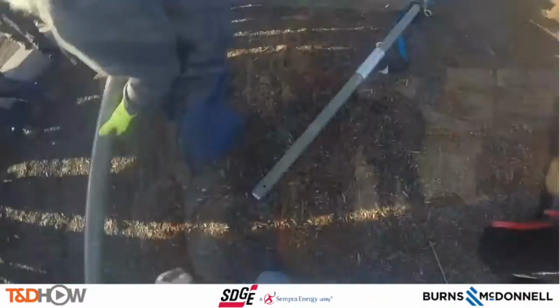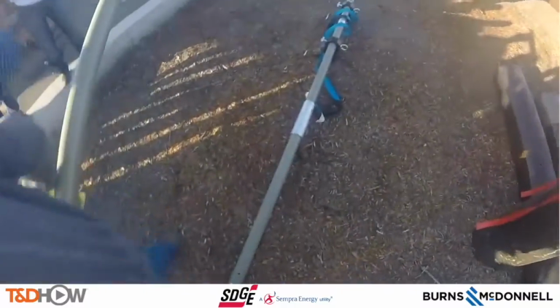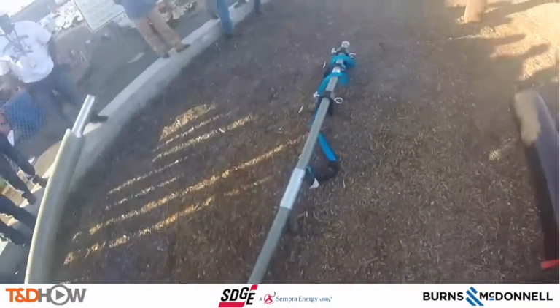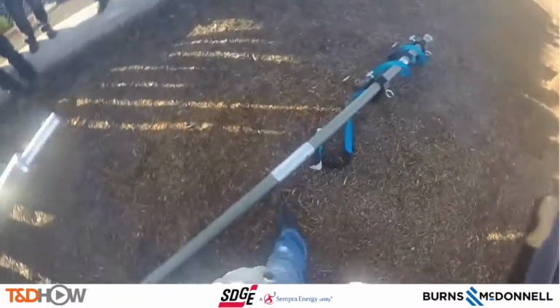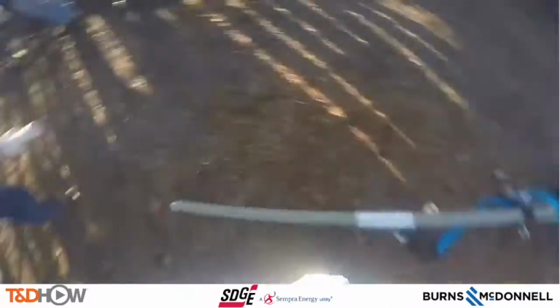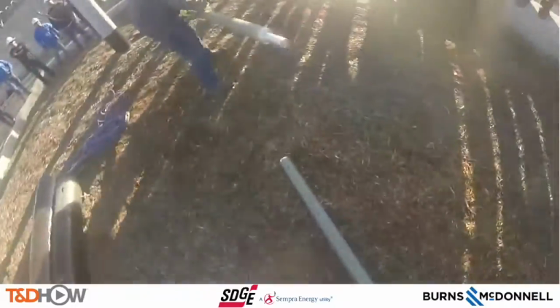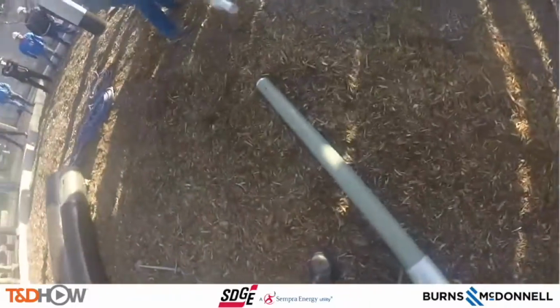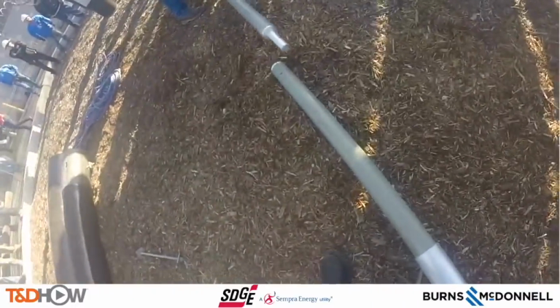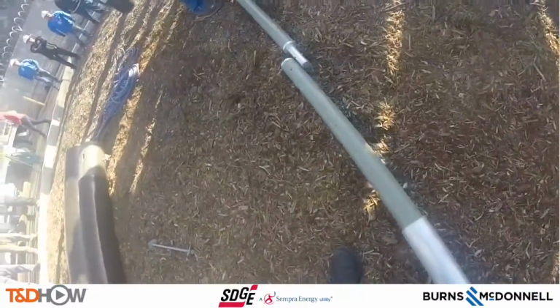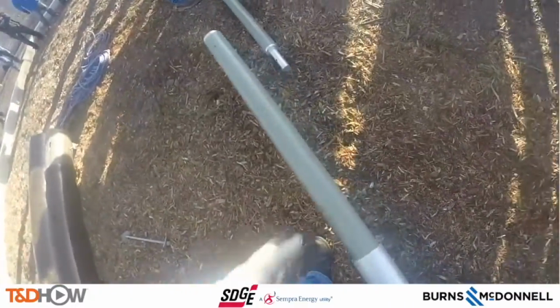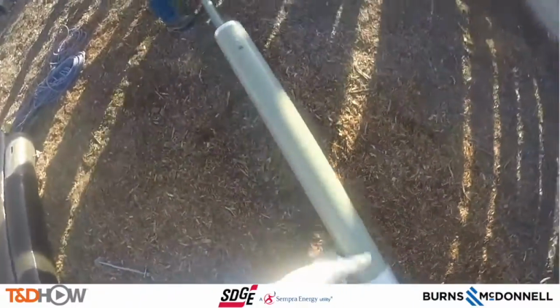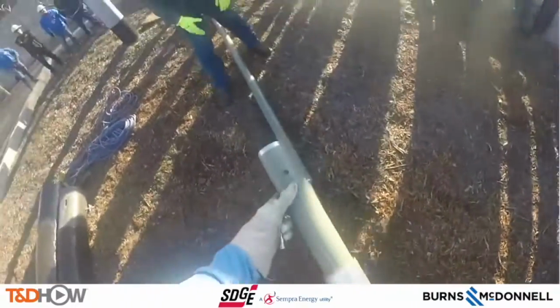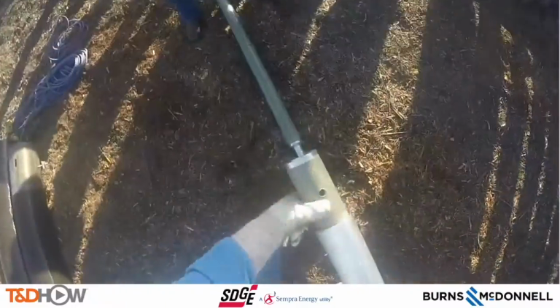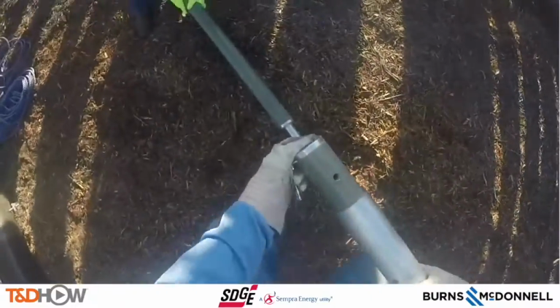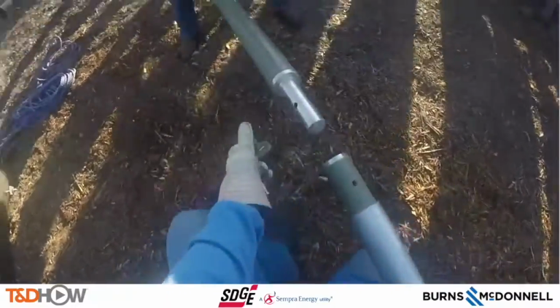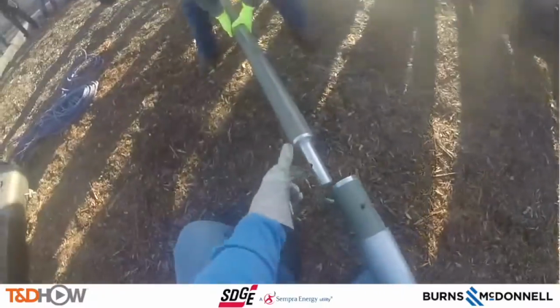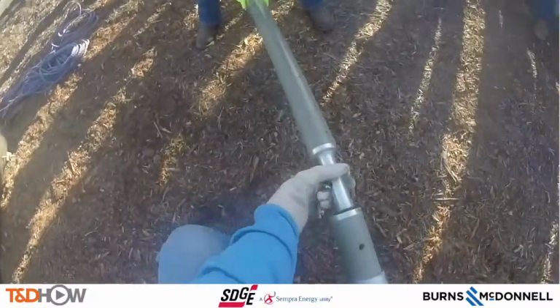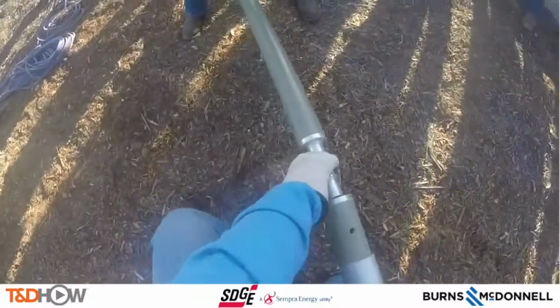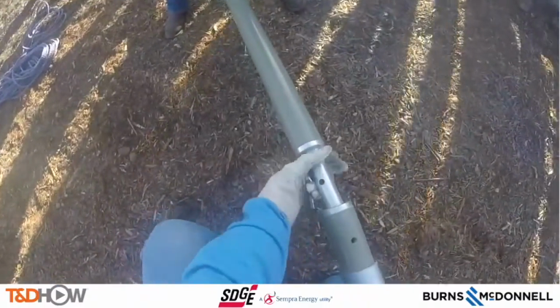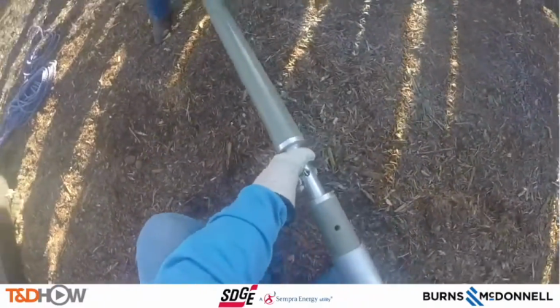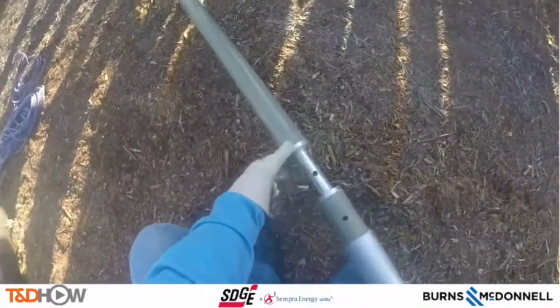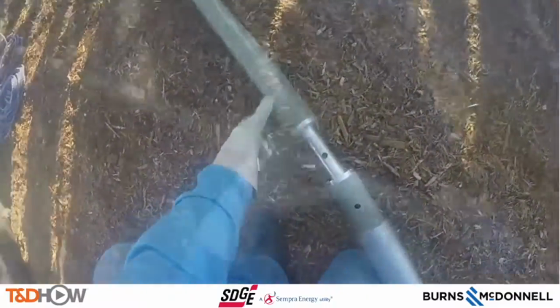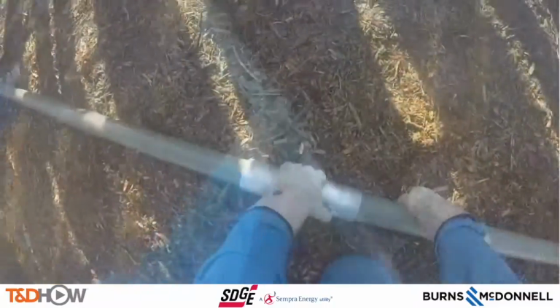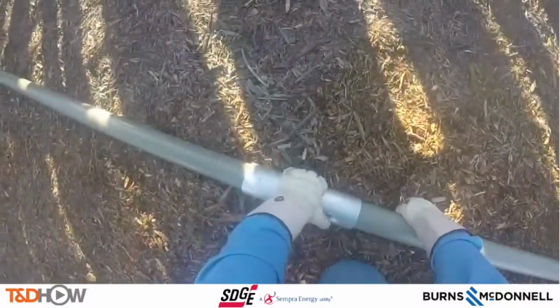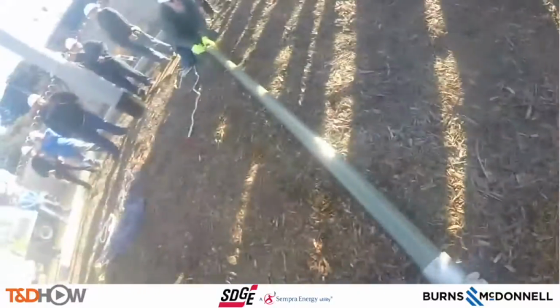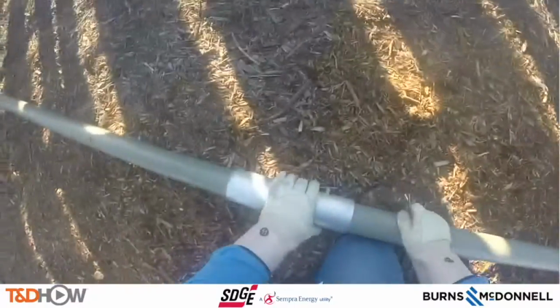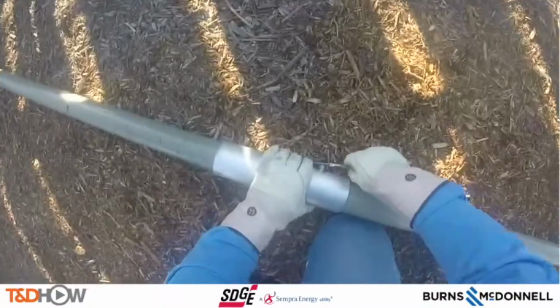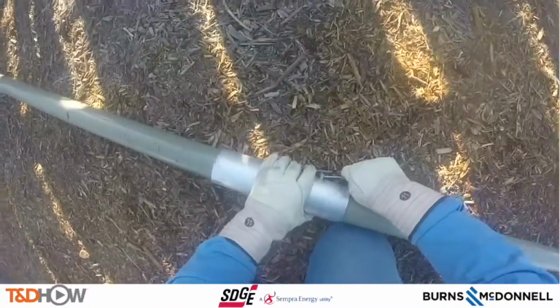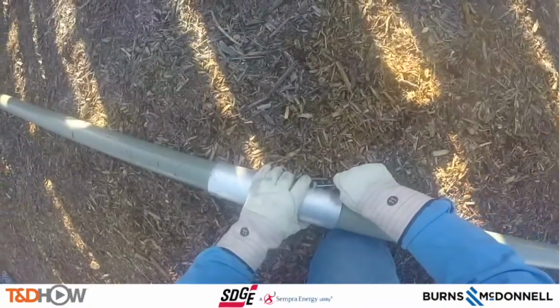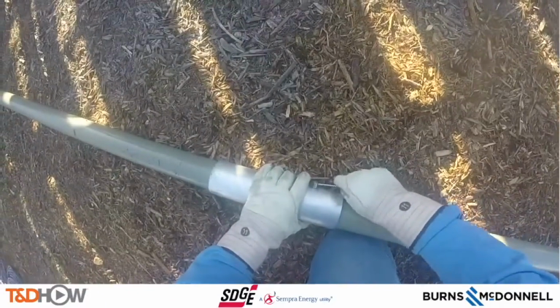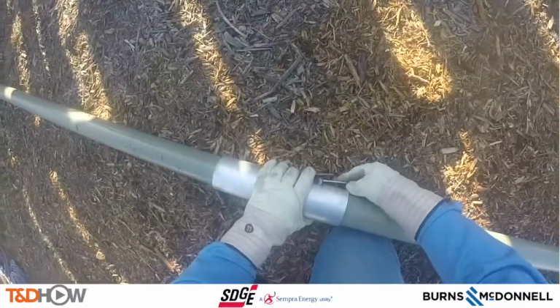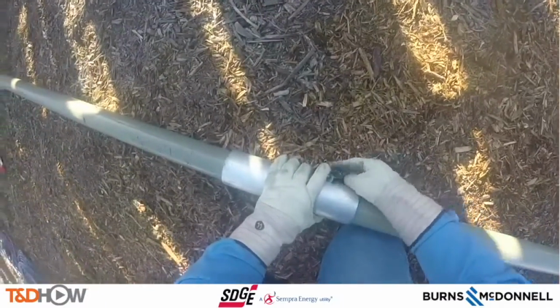Here is the assembly of that pole gin seen from the GoPro camera that Eddie is wearing. They put it together, put a hook on the end, and attach some lines — and they'll be using that to lift the segments of this composite pole.